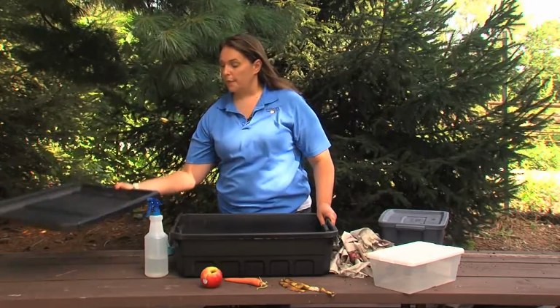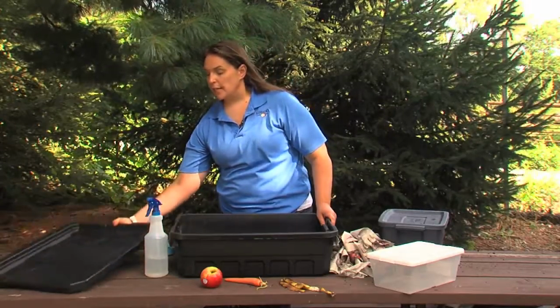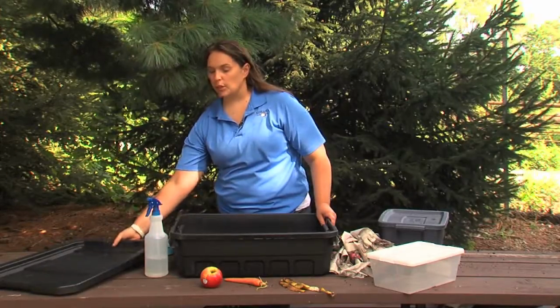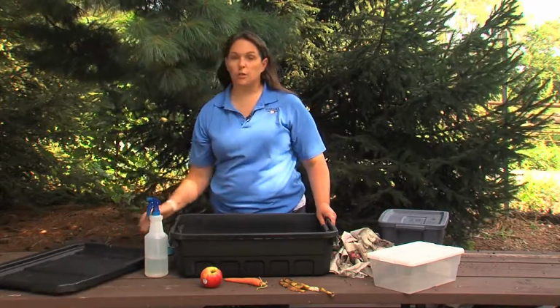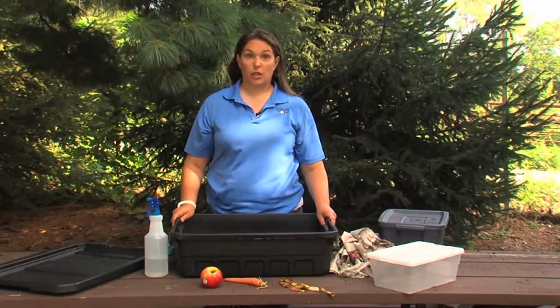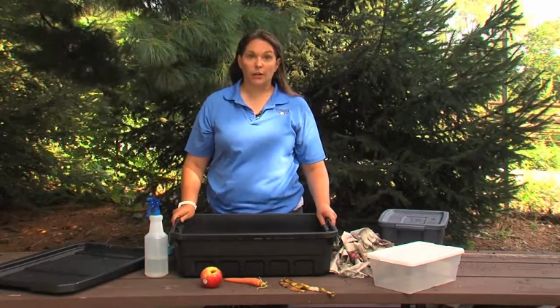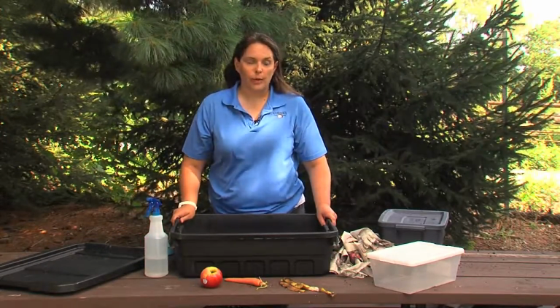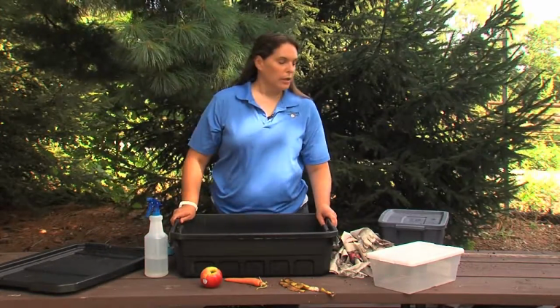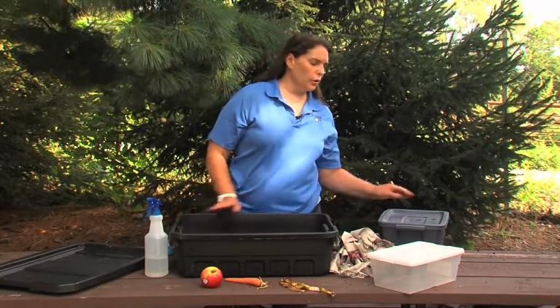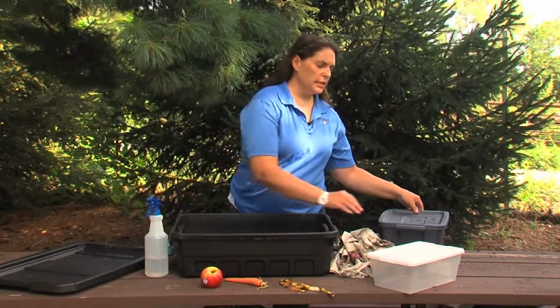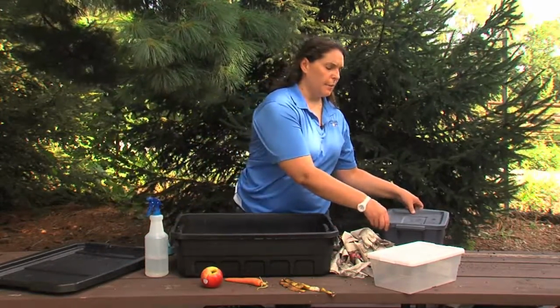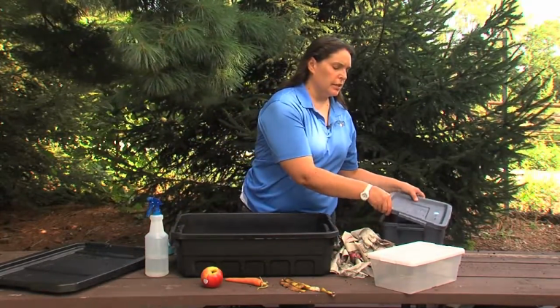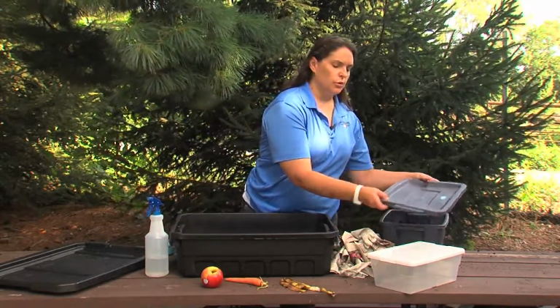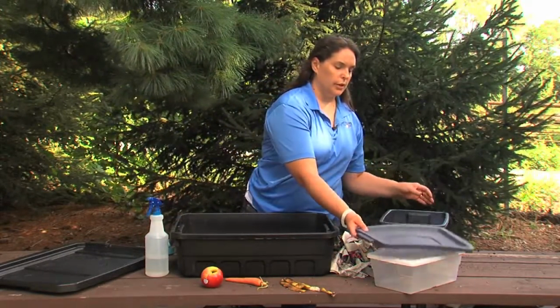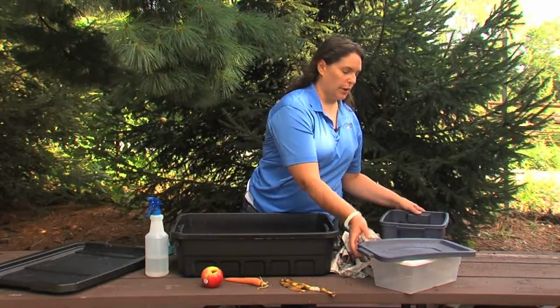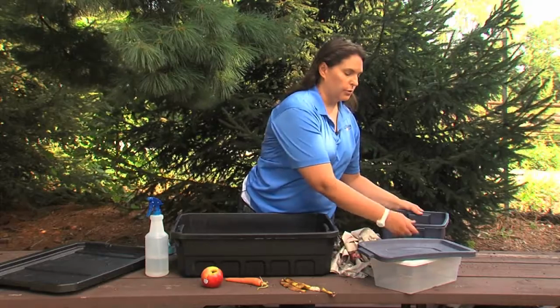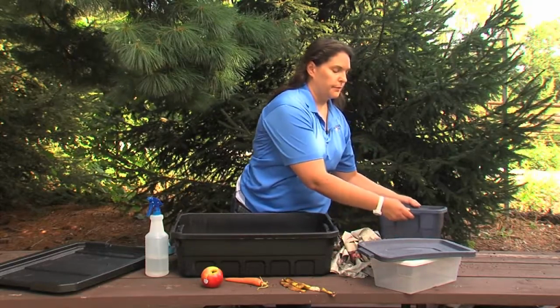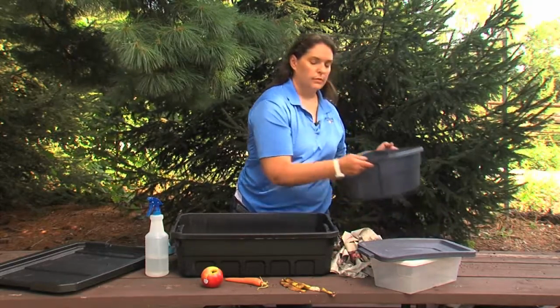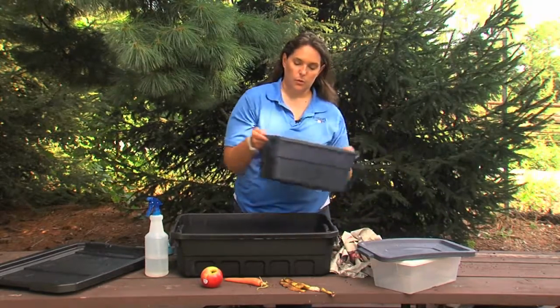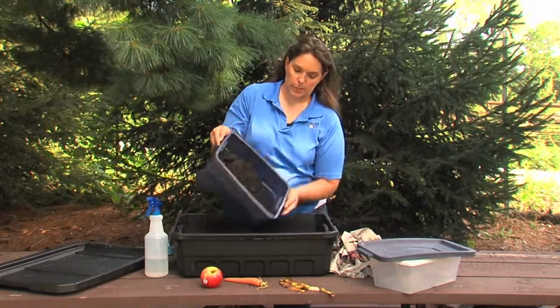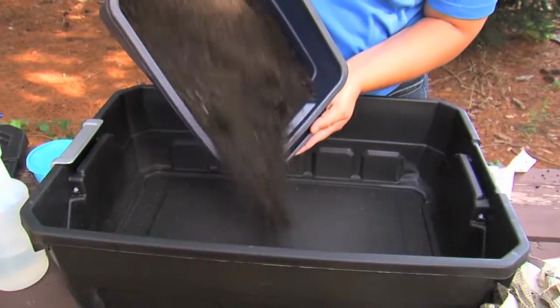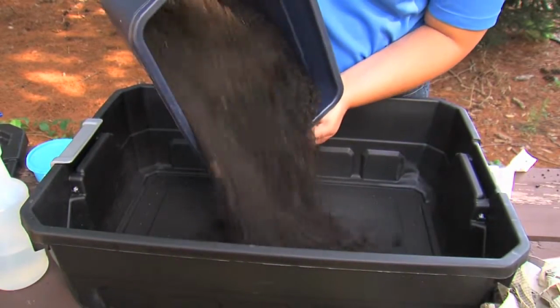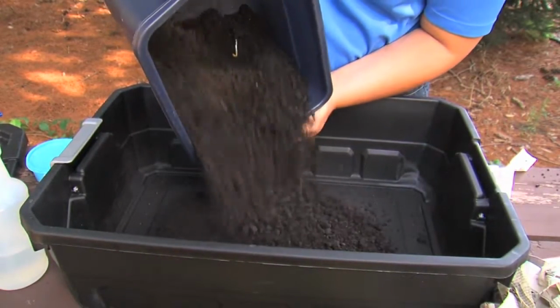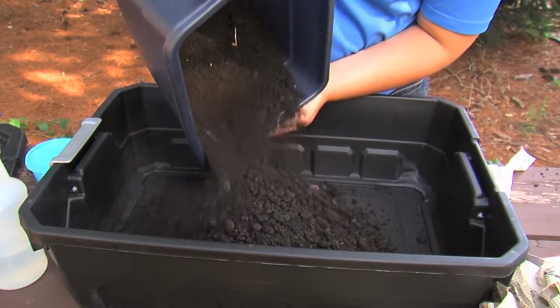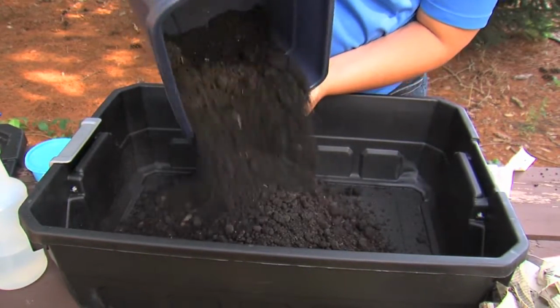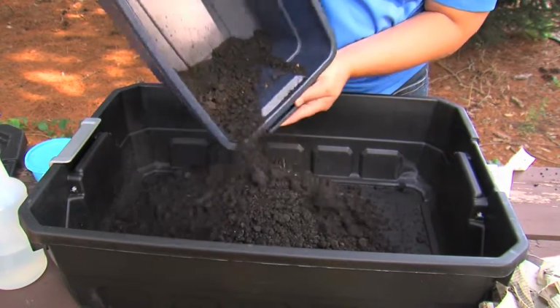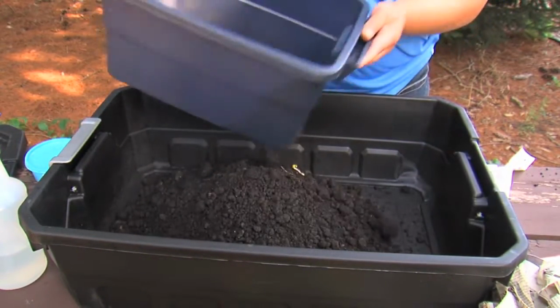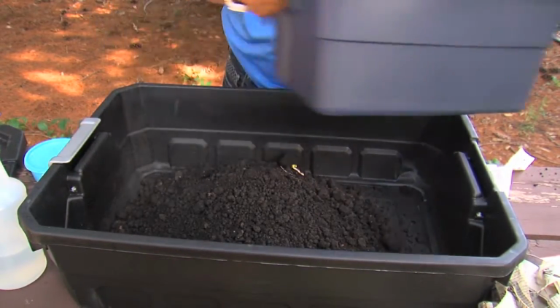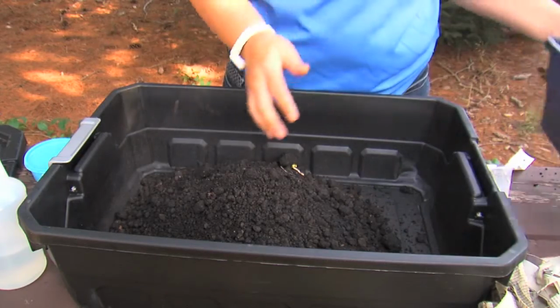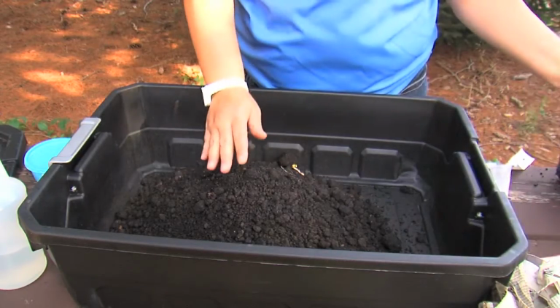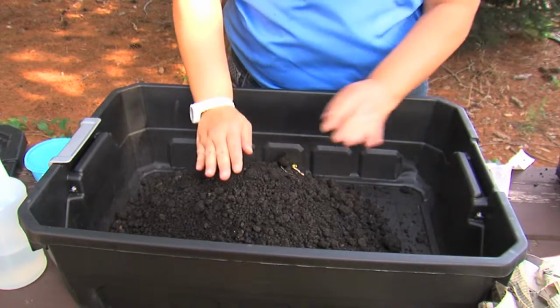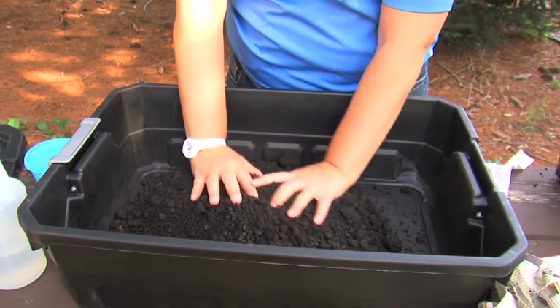The next thing we're going to do is add our soil. You only need to have about an inch or two of soil throughout your bin. We'll dump it out and then spread it out.